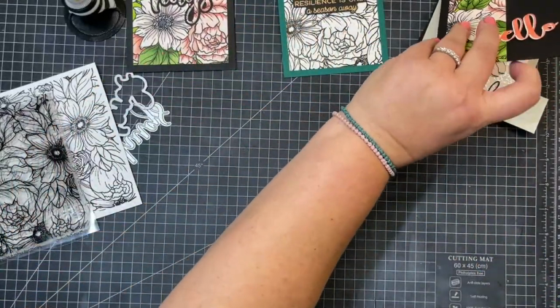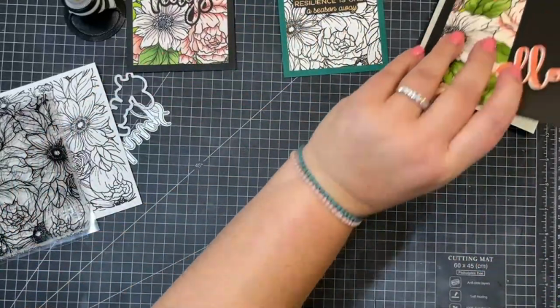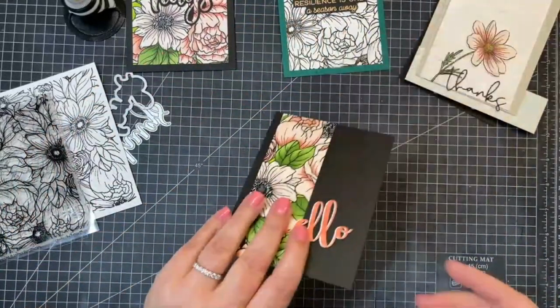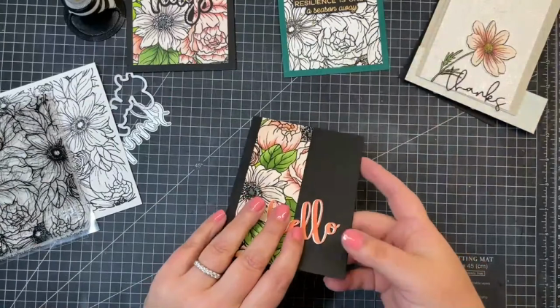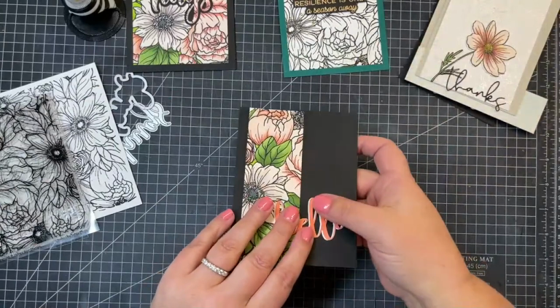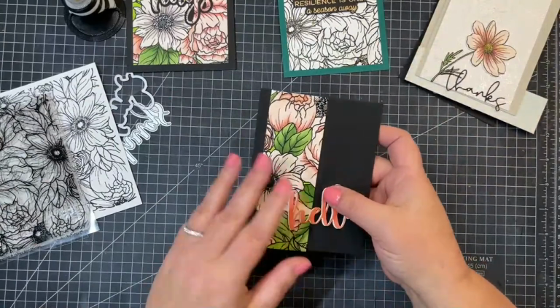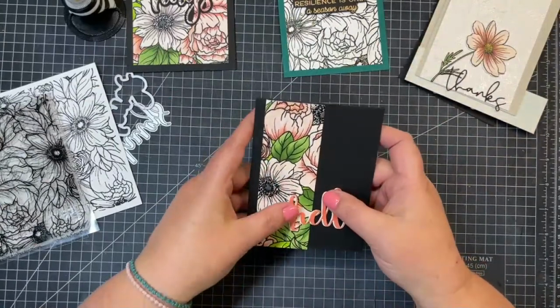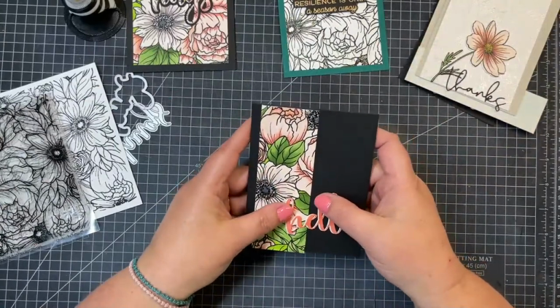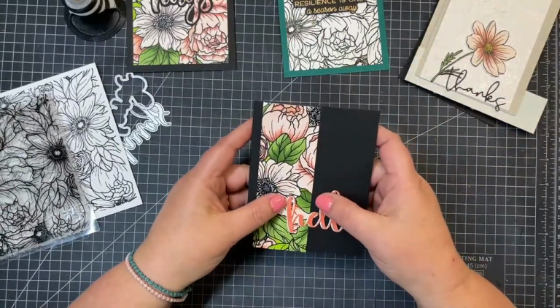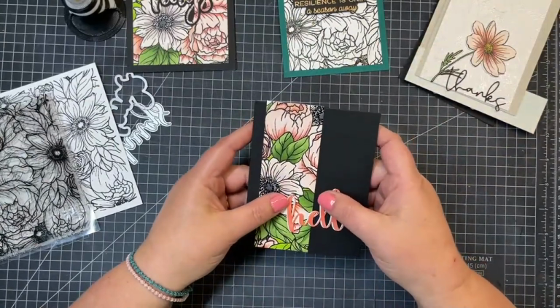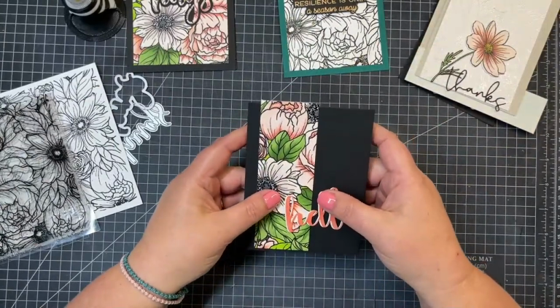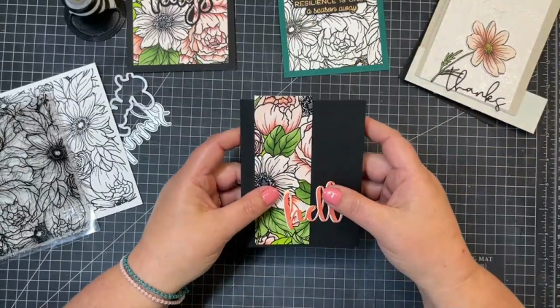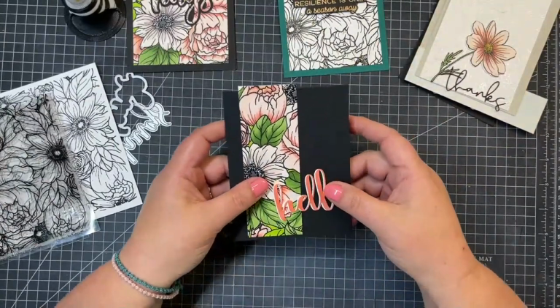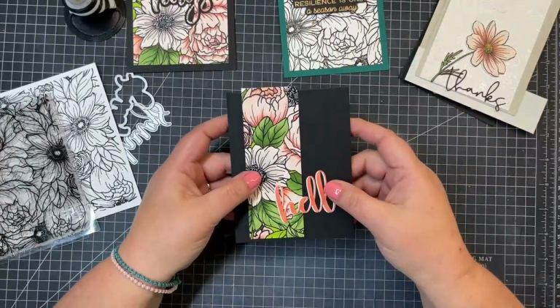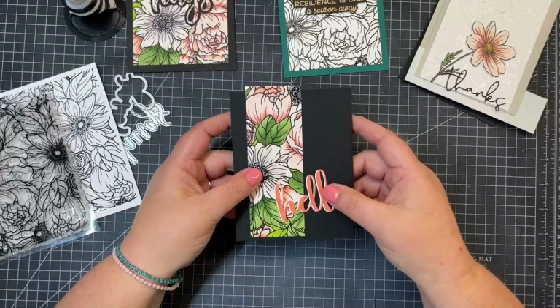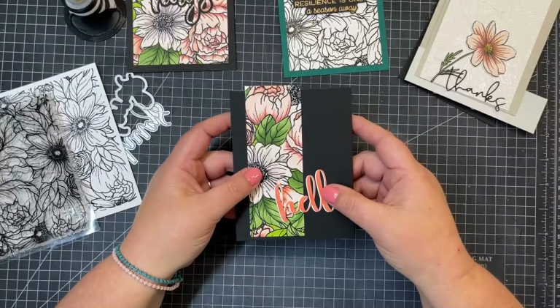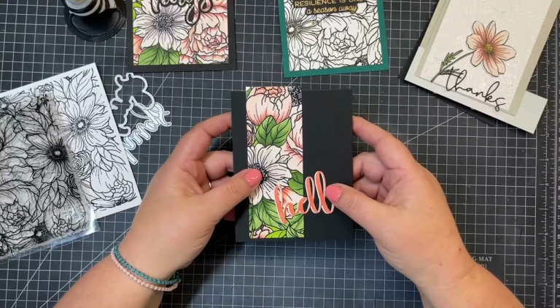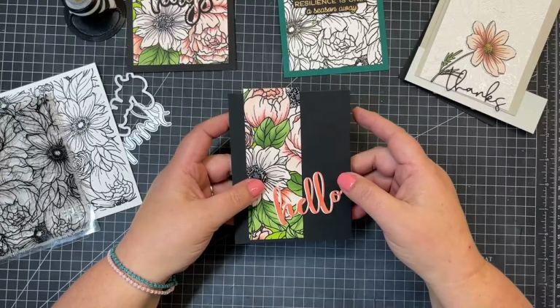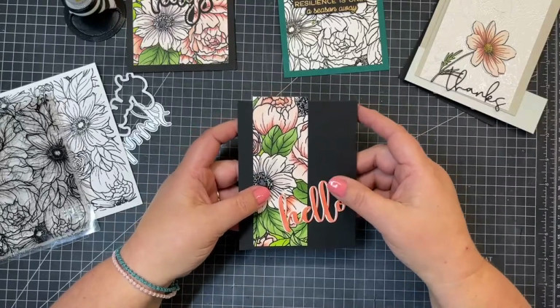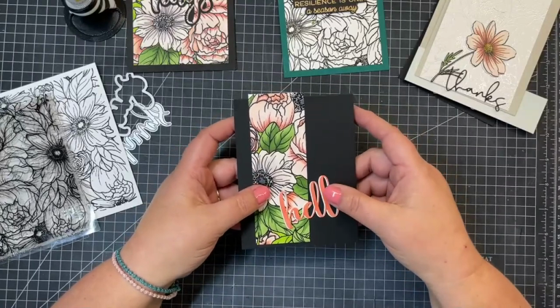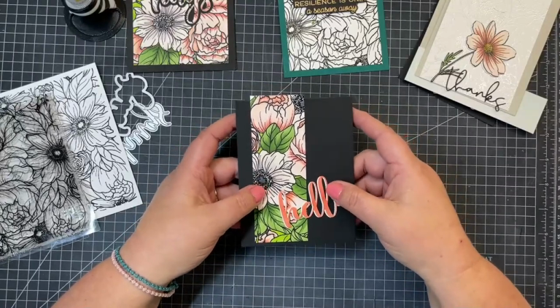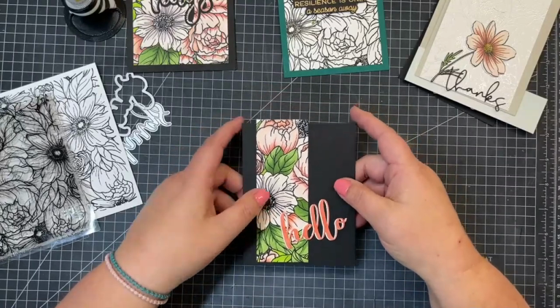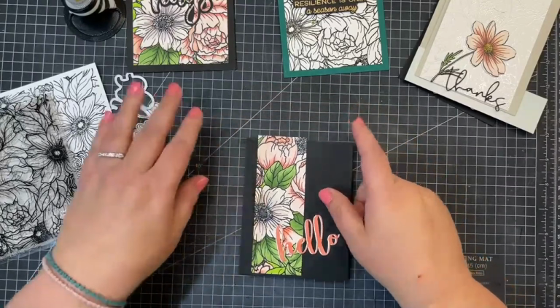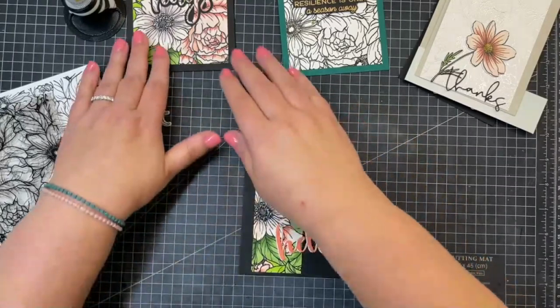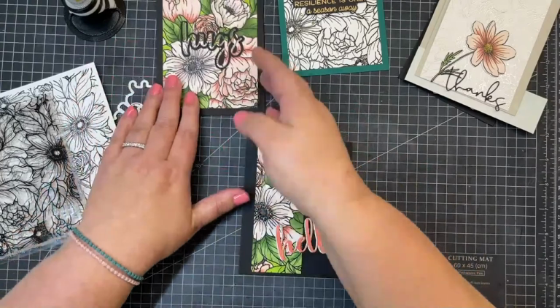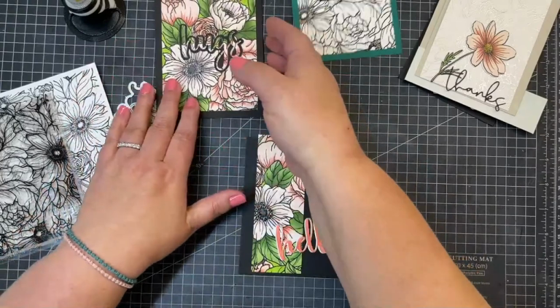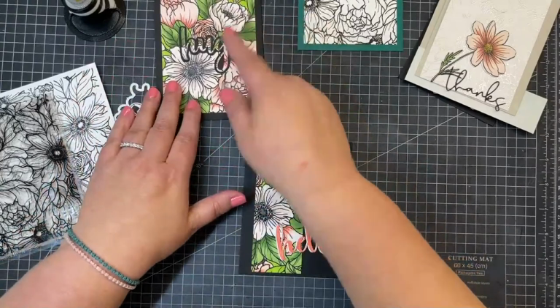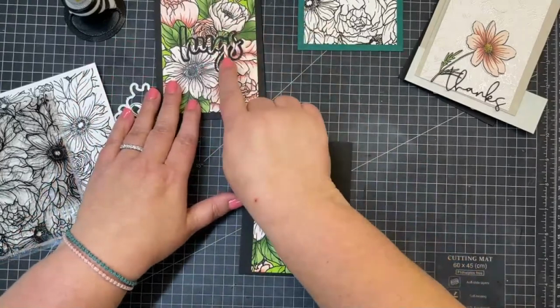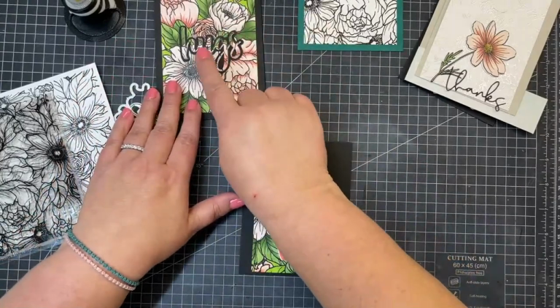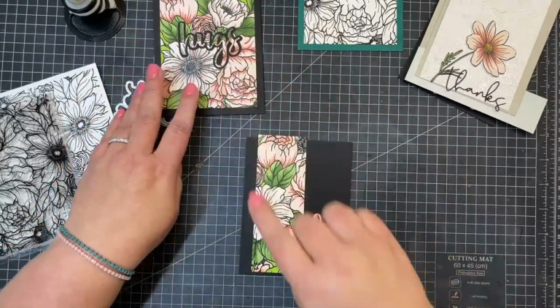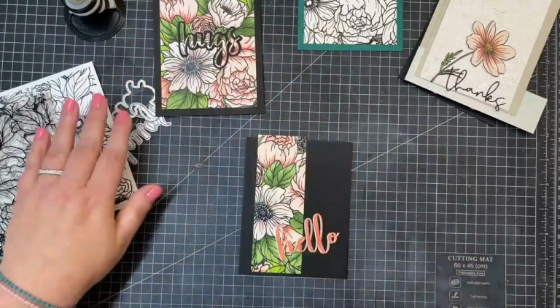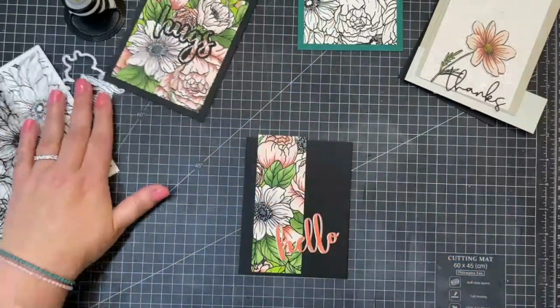I added a little bit of black gel pen to the center of these flowers, so it gives them just a little bit of shine. But I think this one is all done just like that. A lot of wow with not too much work - exactly. Just let the die cuts do all the work for you.